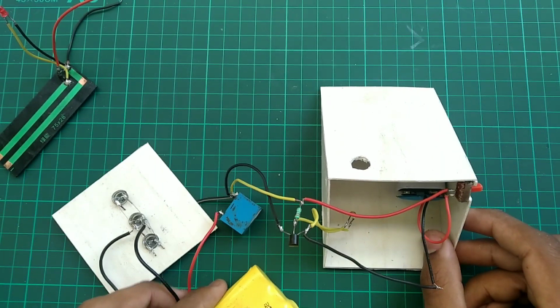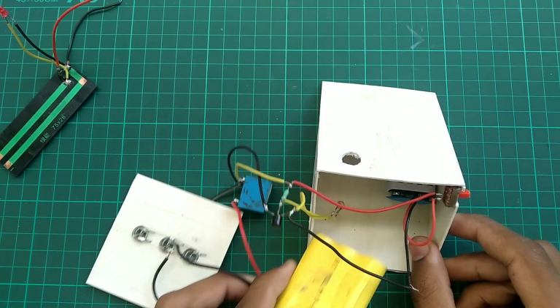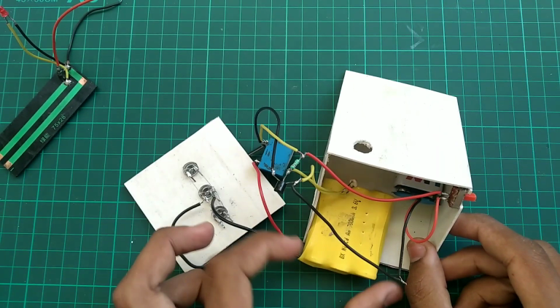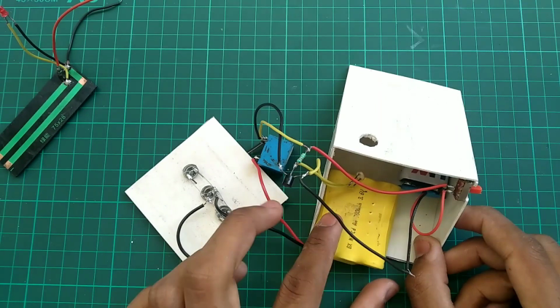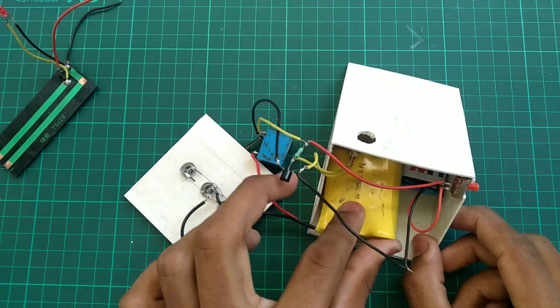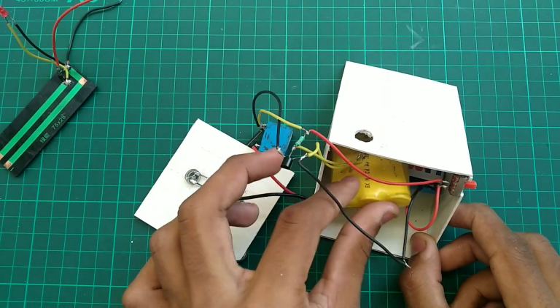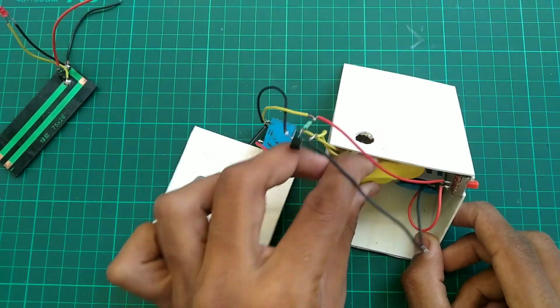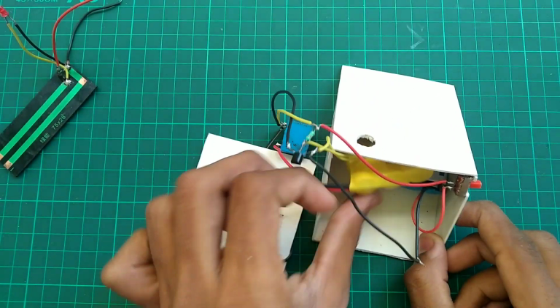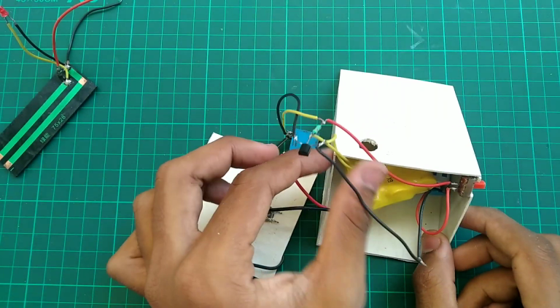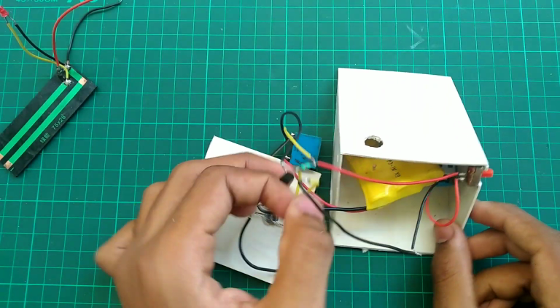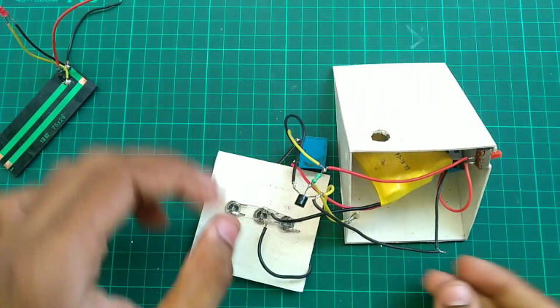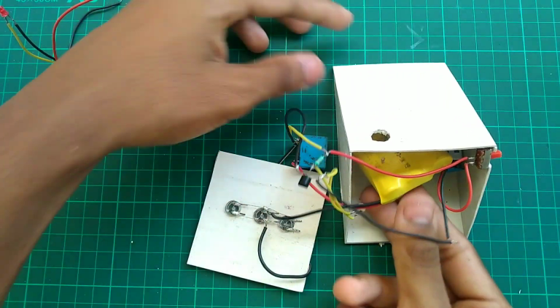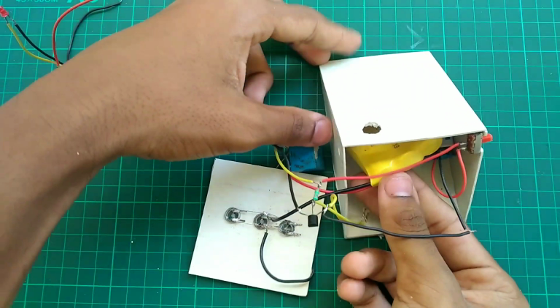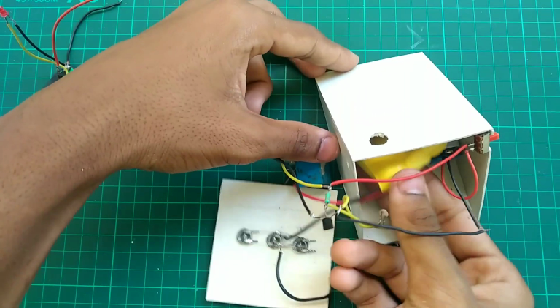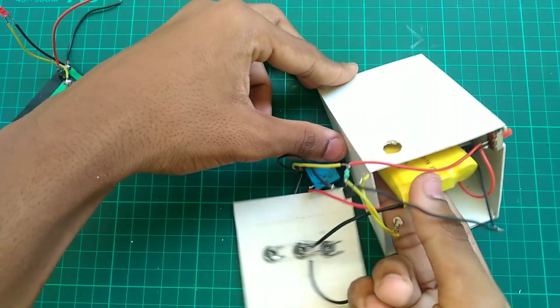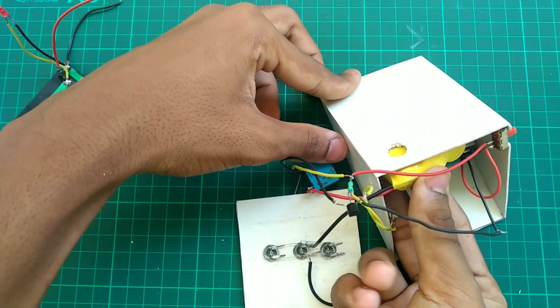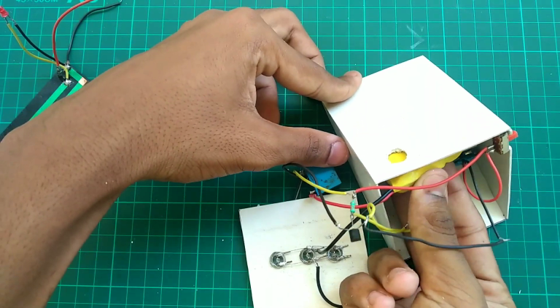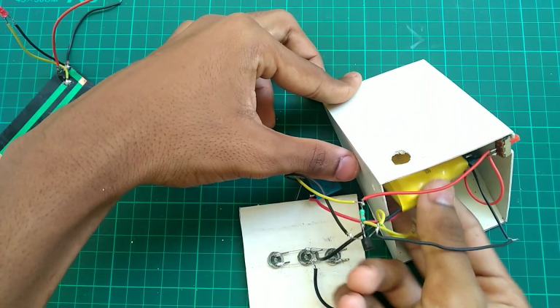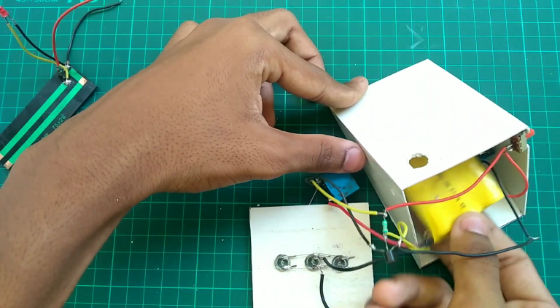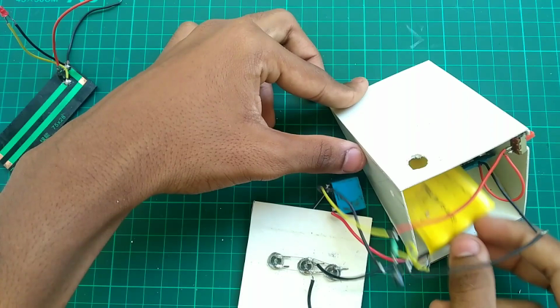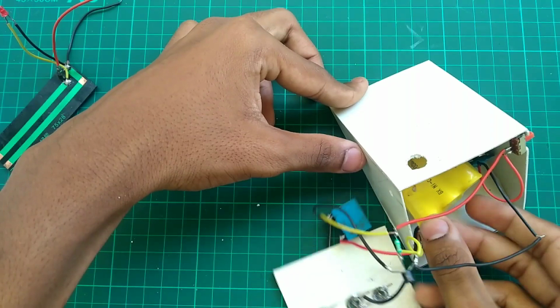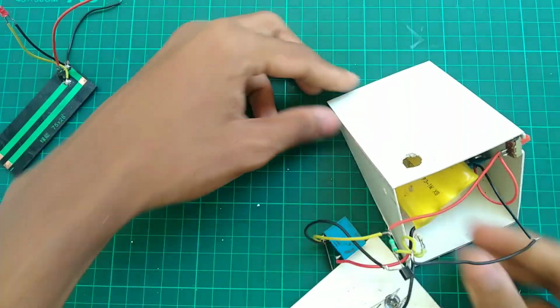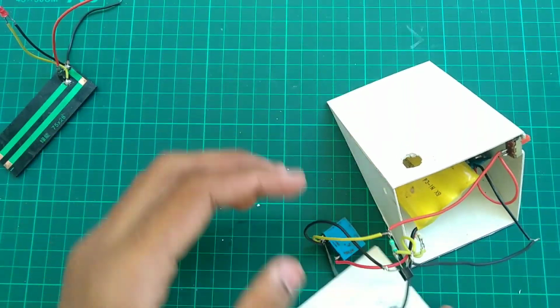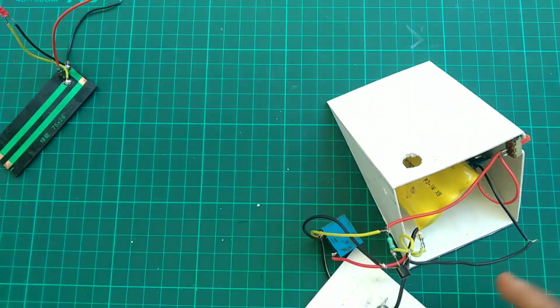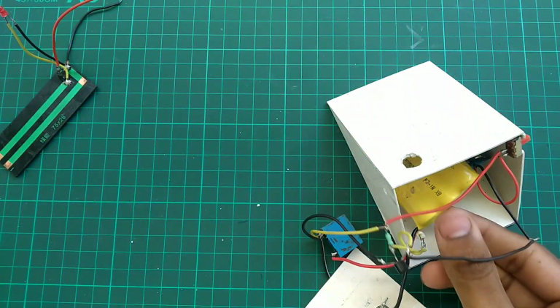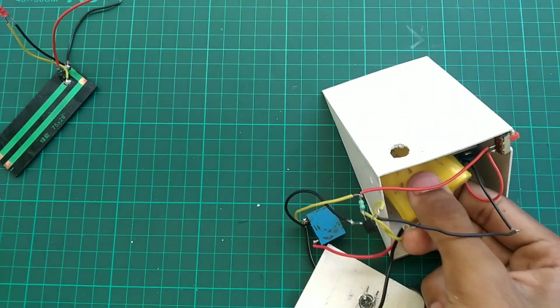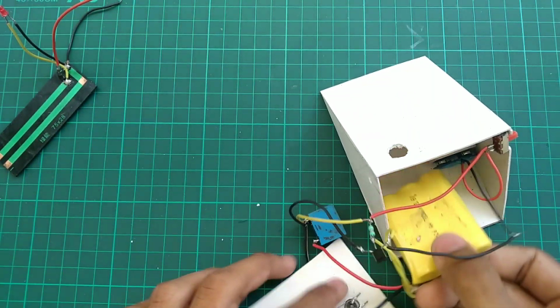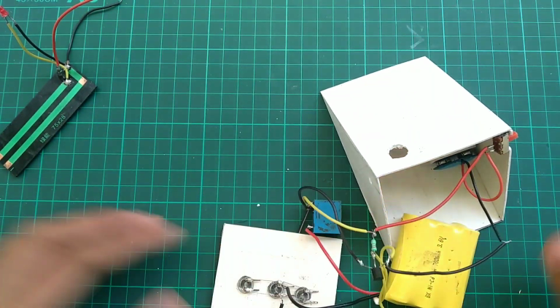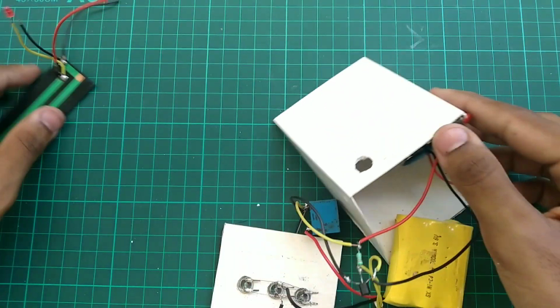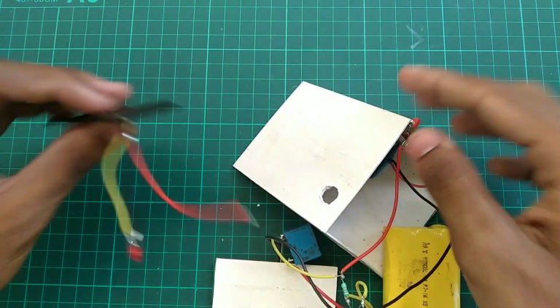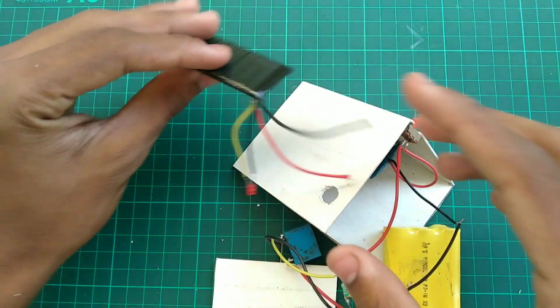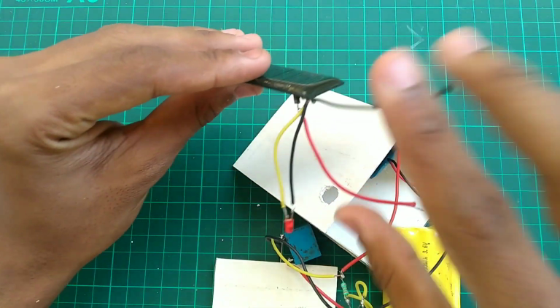The 9V battery will be consumed with this small circuit, so a rechargeable battery is used instead. The battery is placed in position.